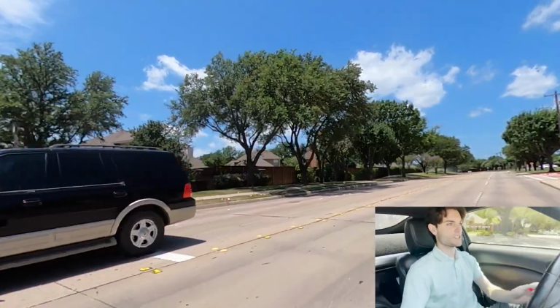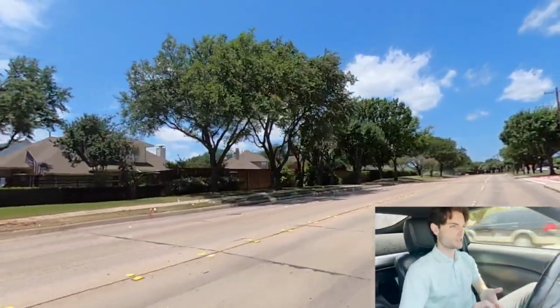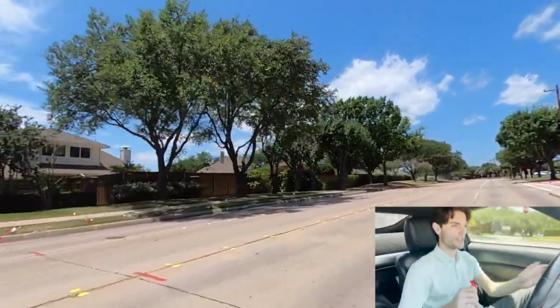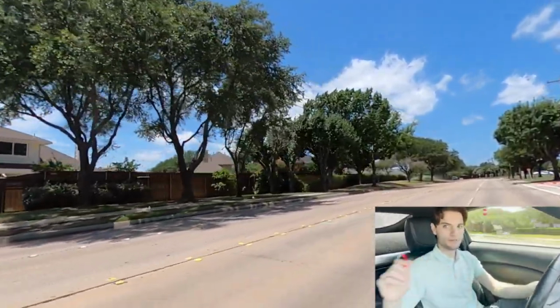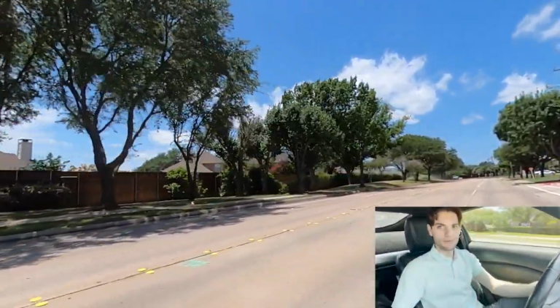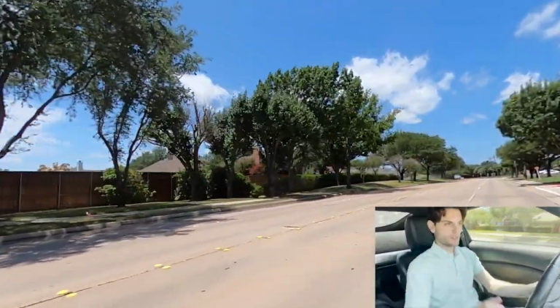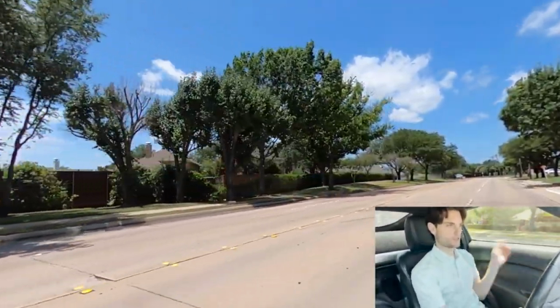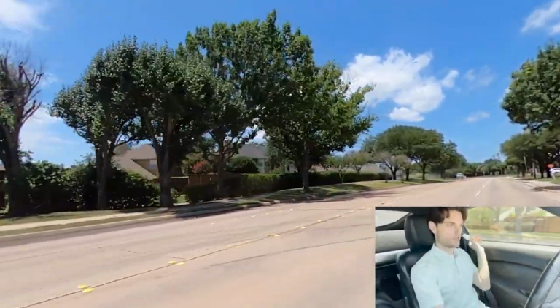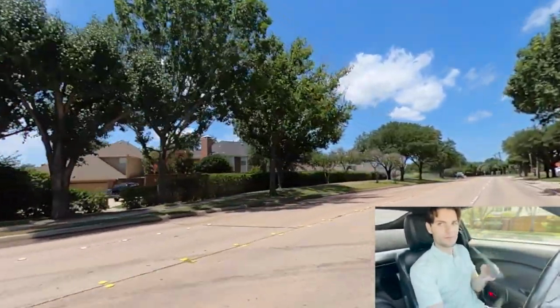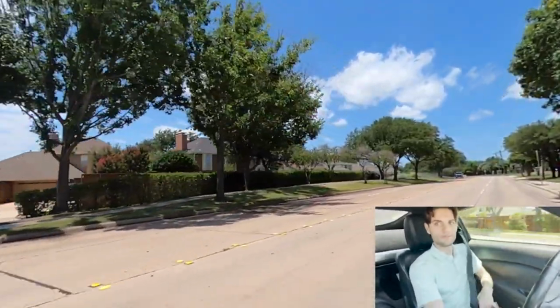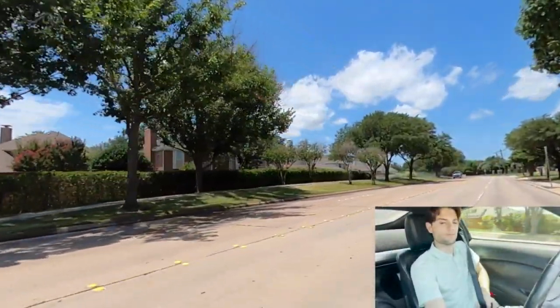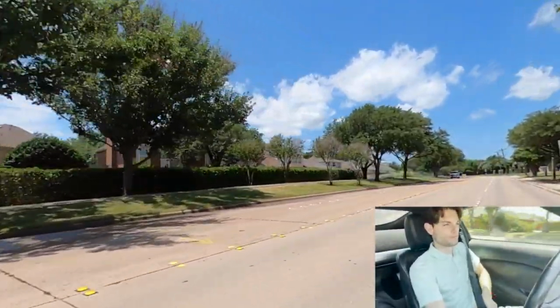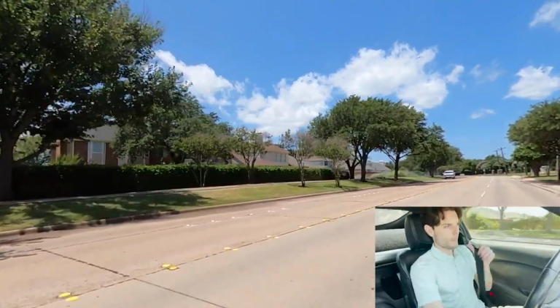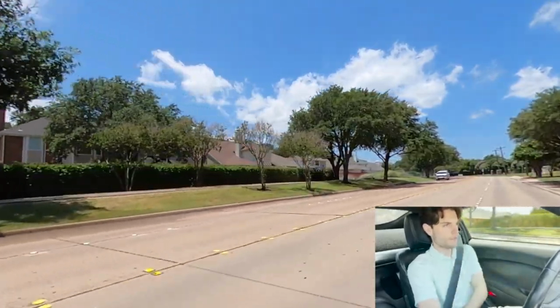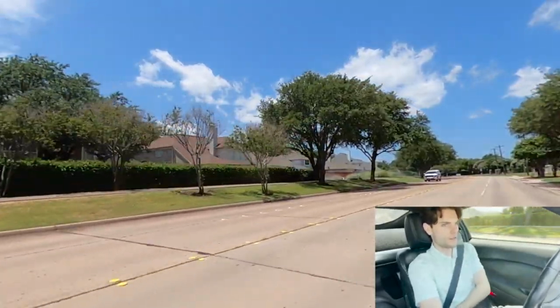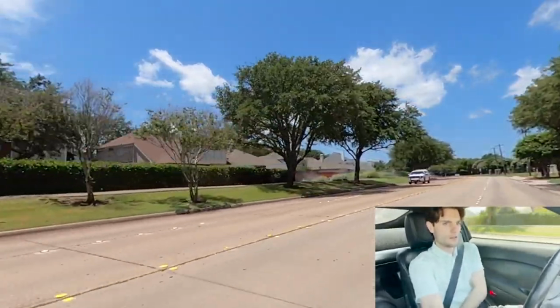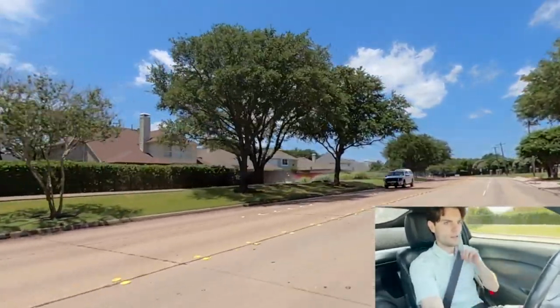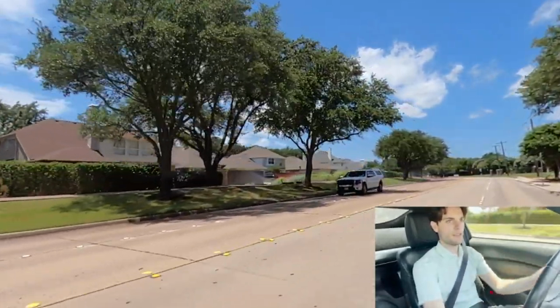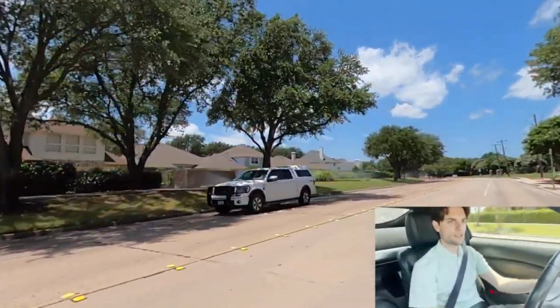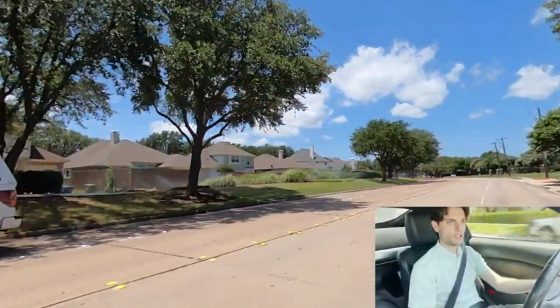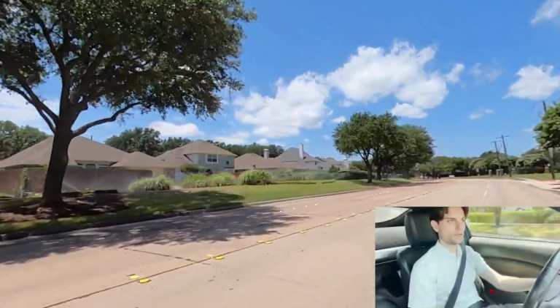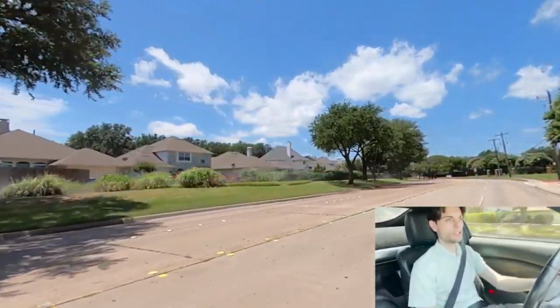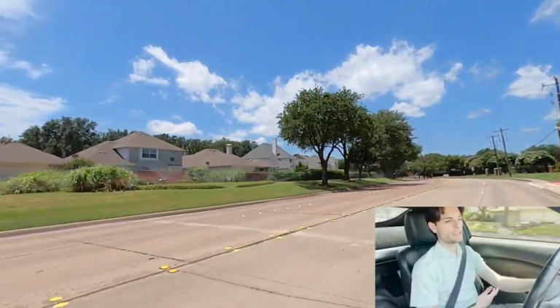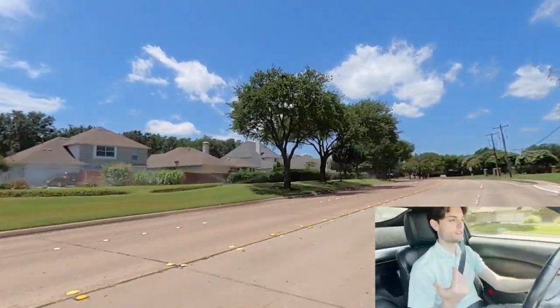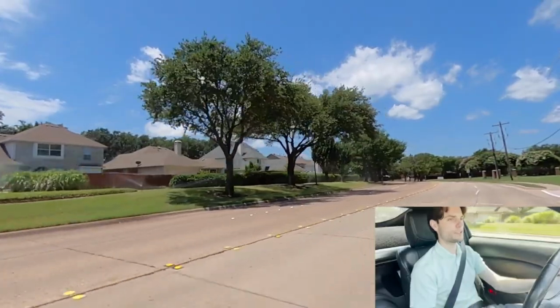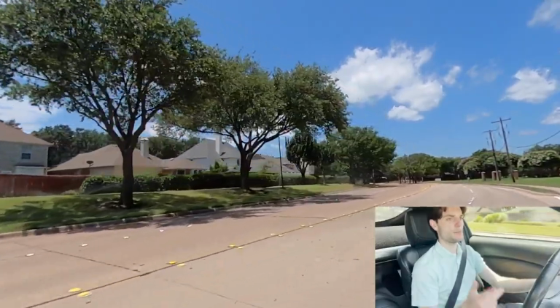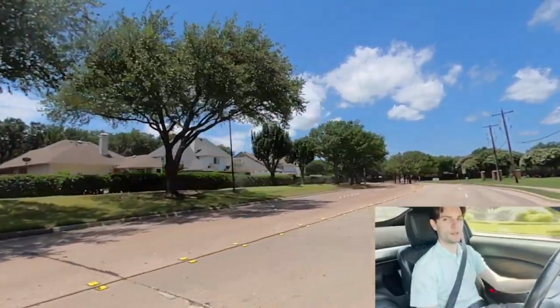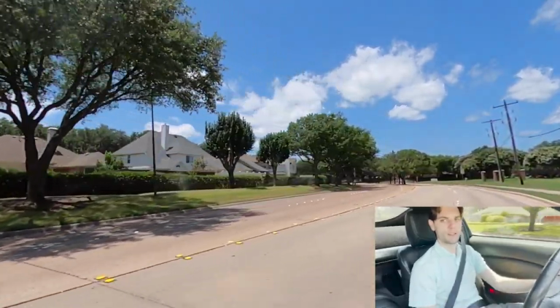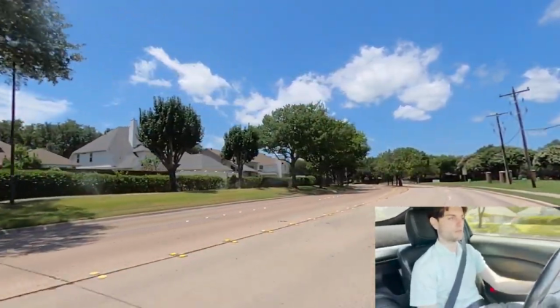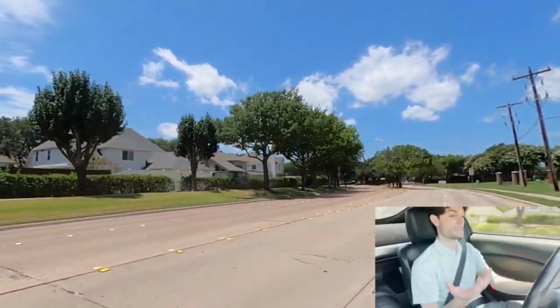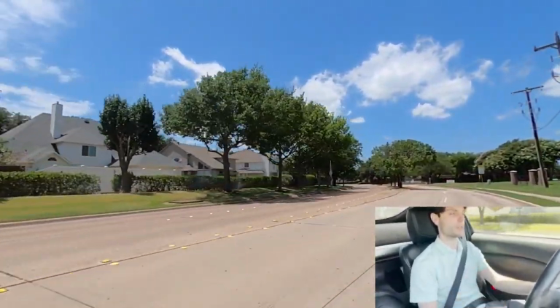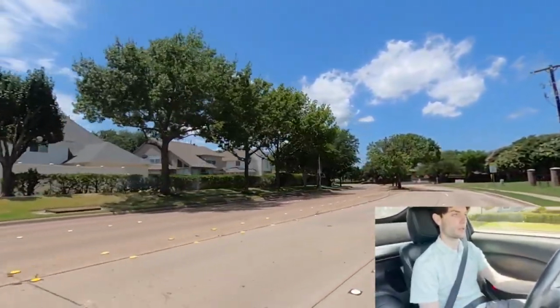The struggle's real, guys. The struggle's real. And here's the community pool — you can't see it; it's on the right side. I'll pull into the parking lot so you guys can see it.